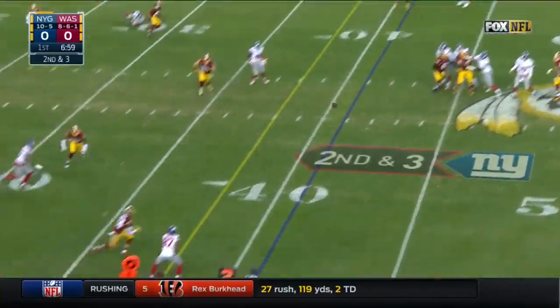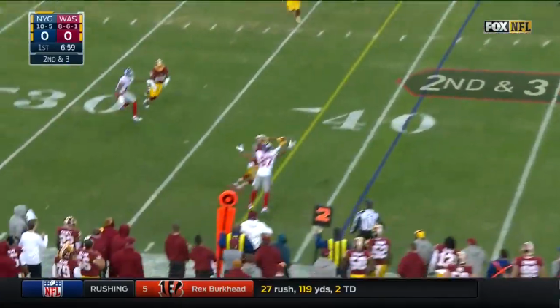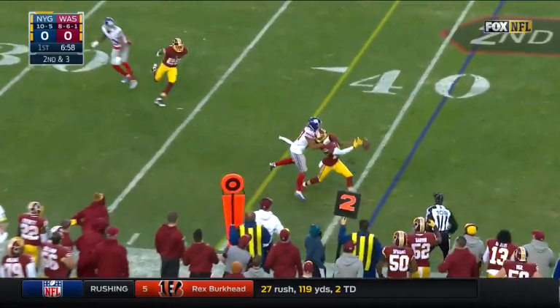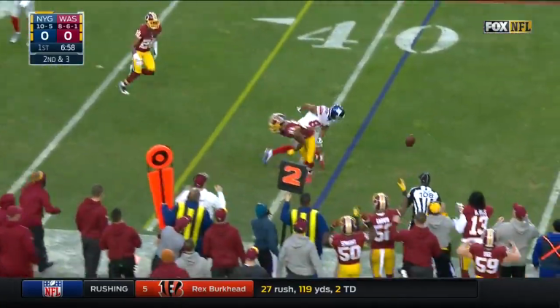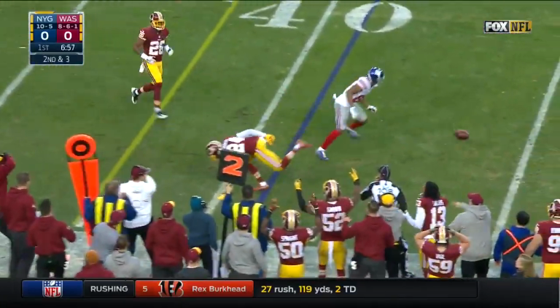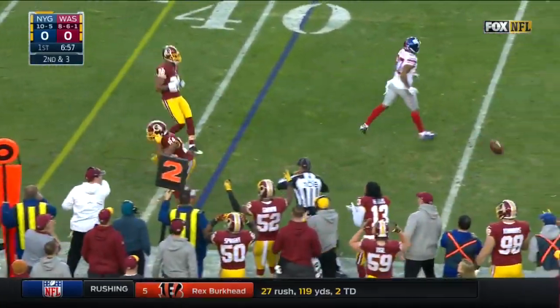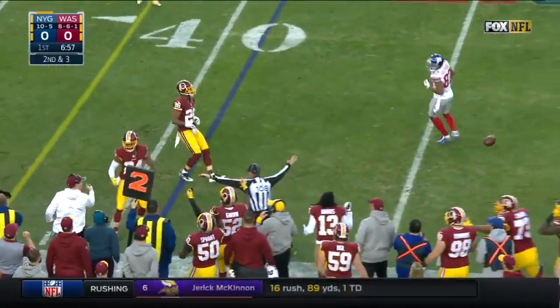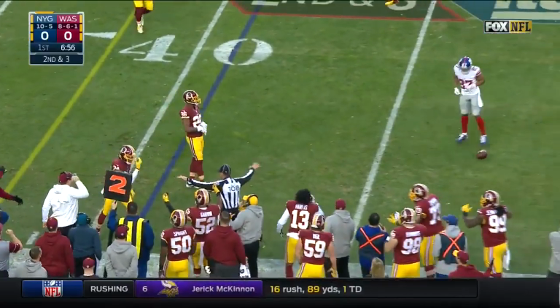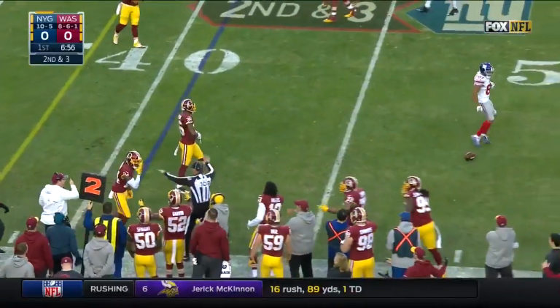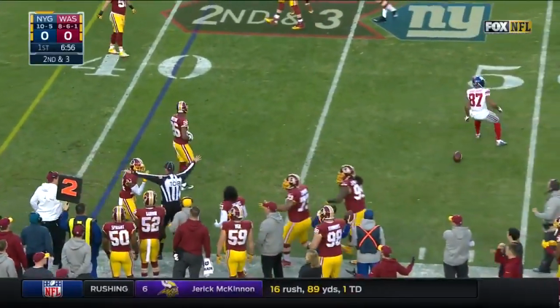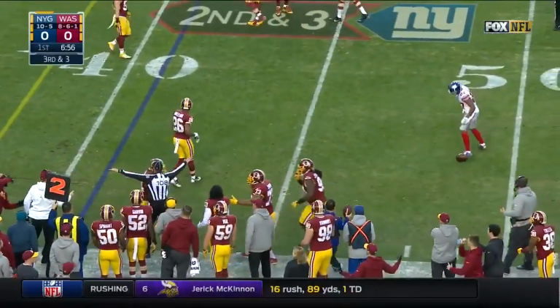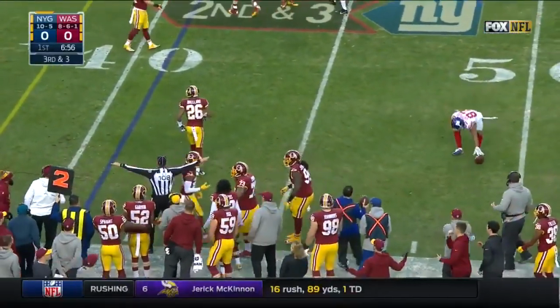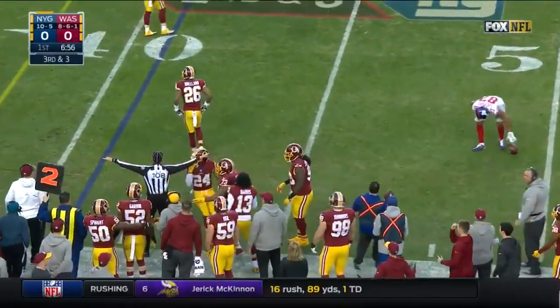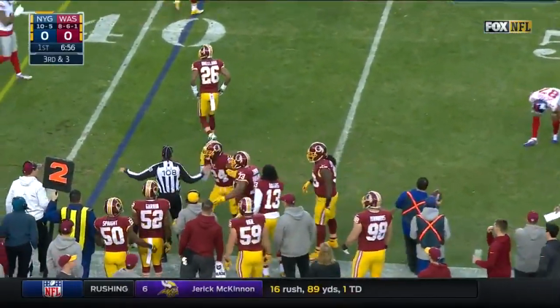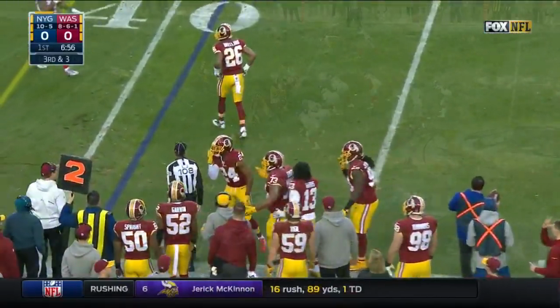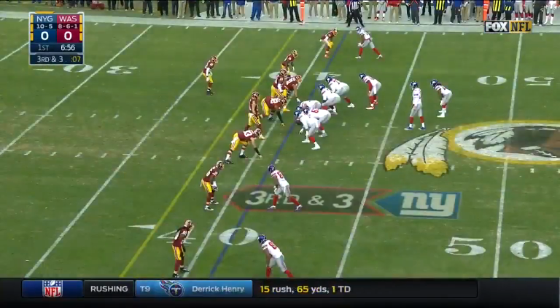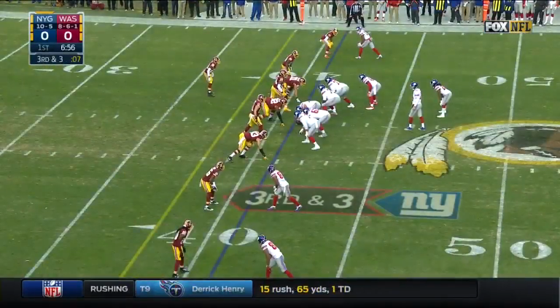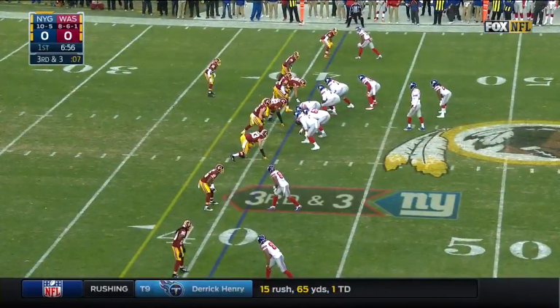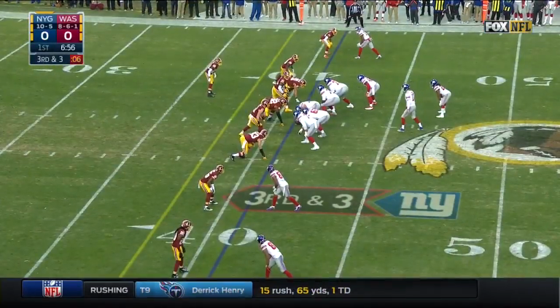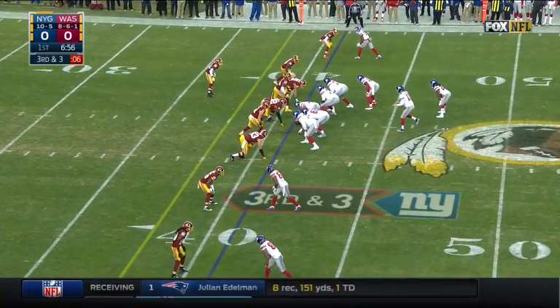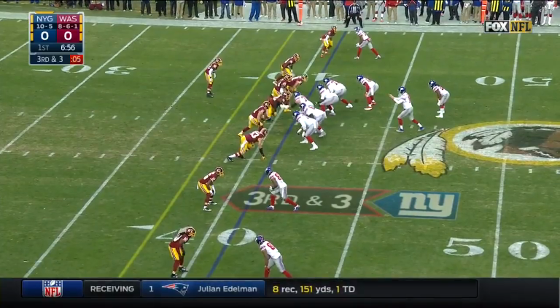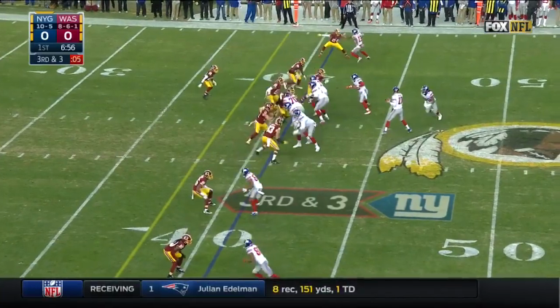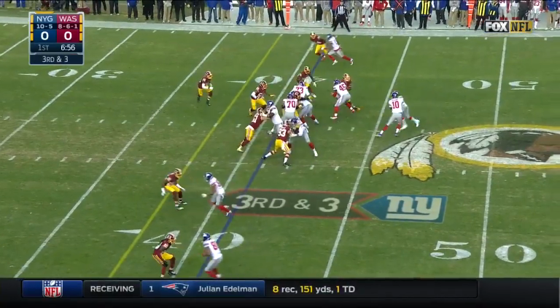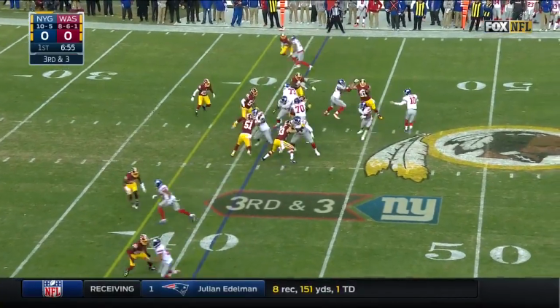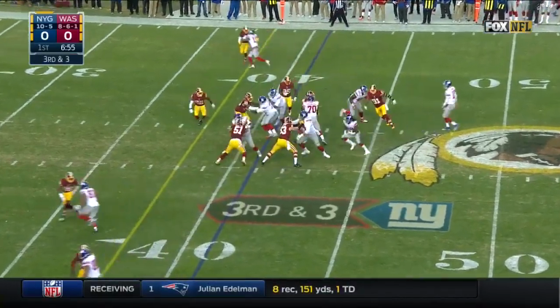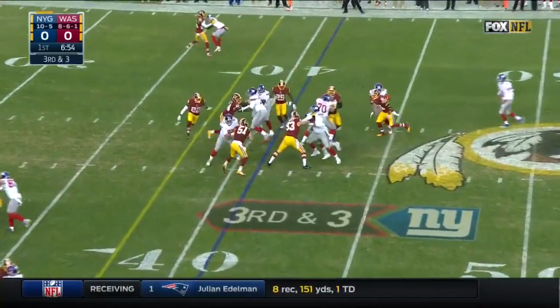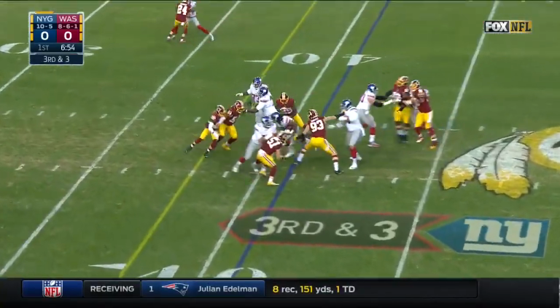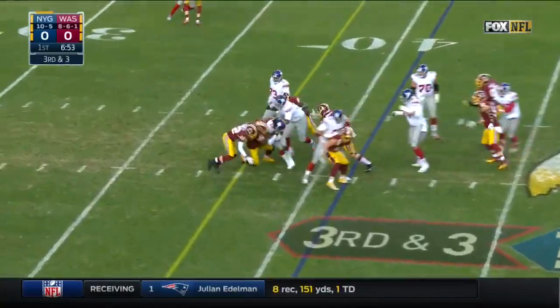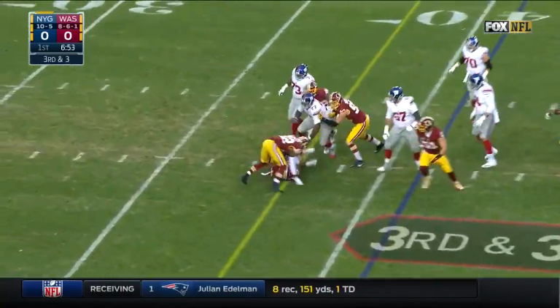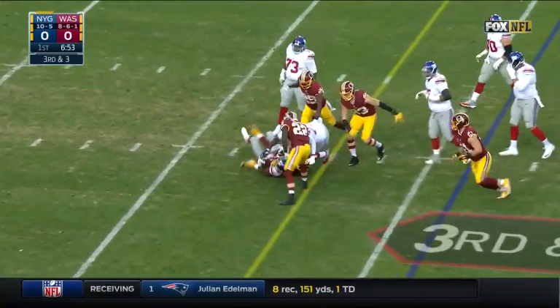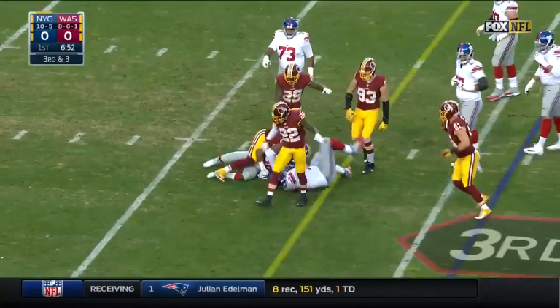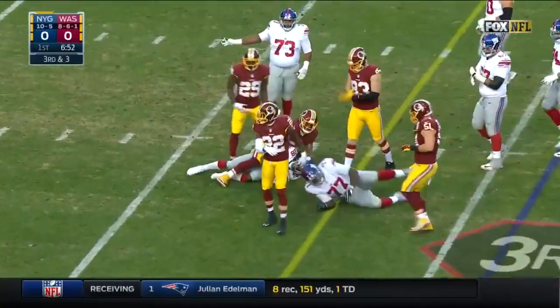Manning — that was nearly picked, and then Norman got hands to the face, no flag. Third down and three — Perkins picked it up.